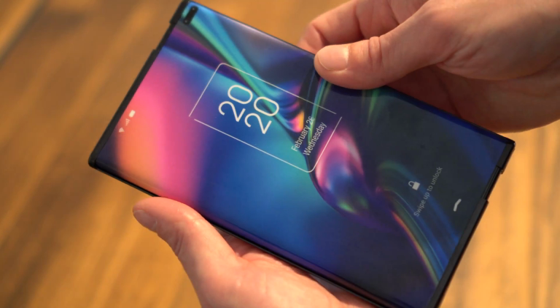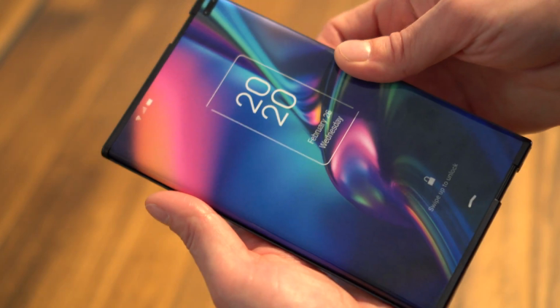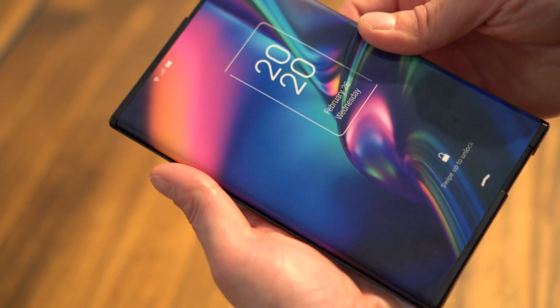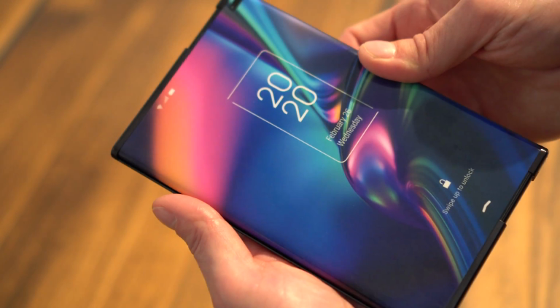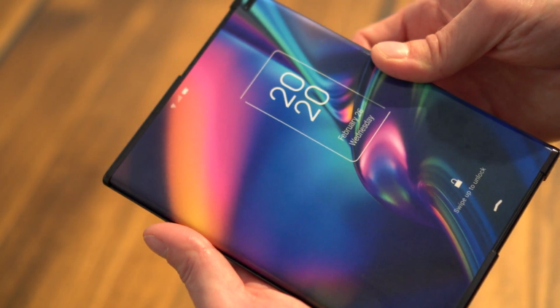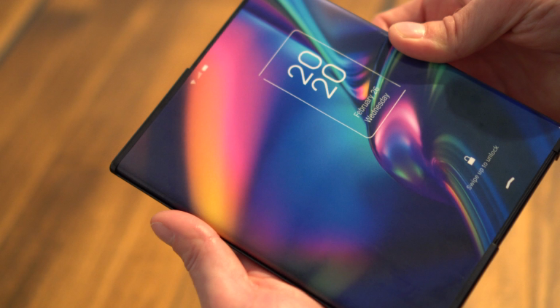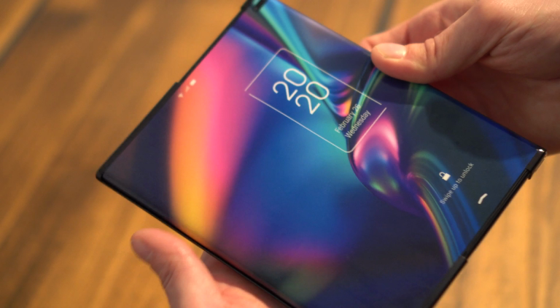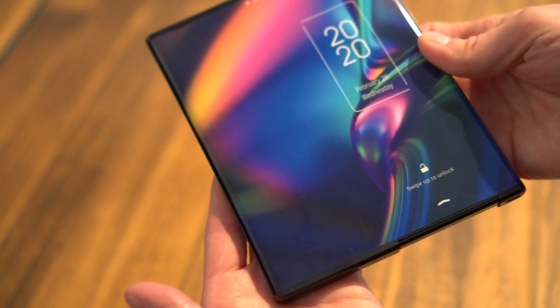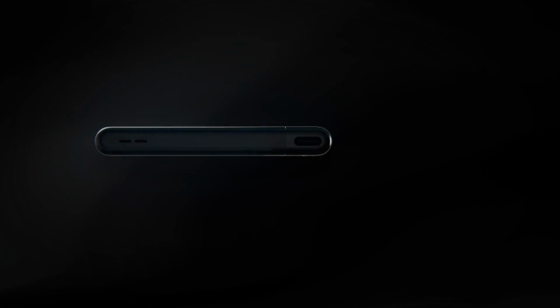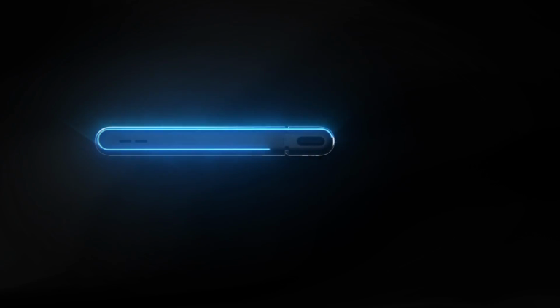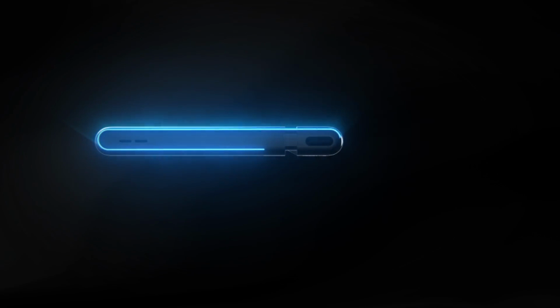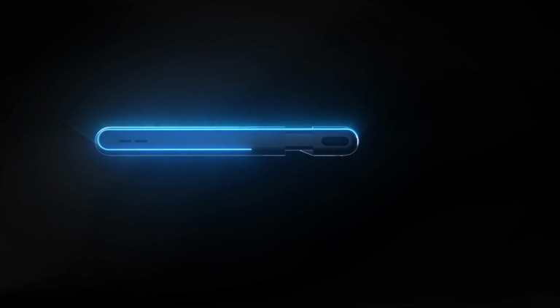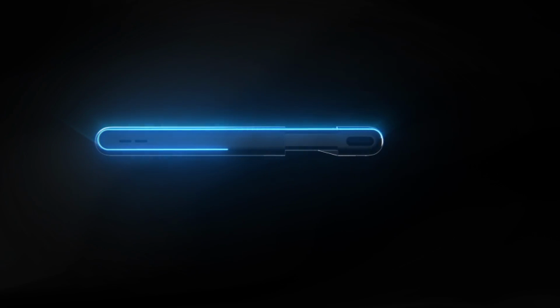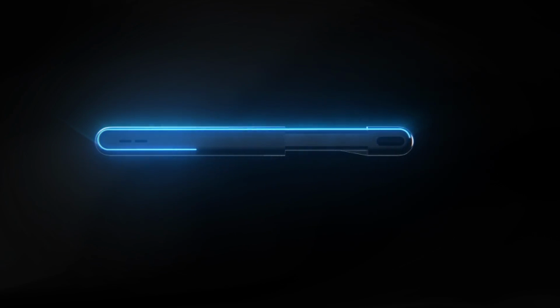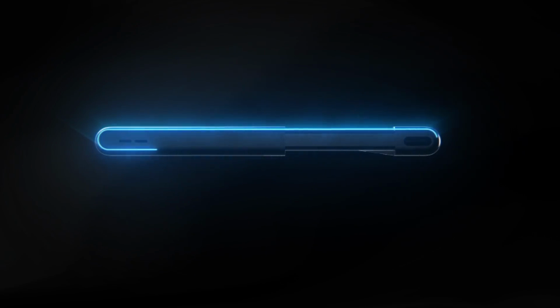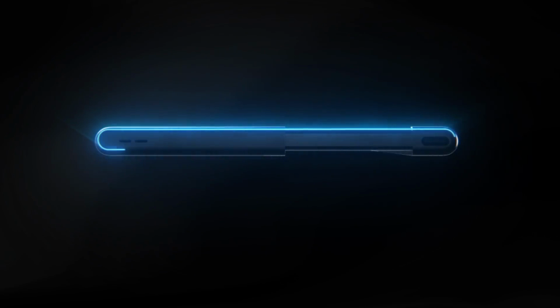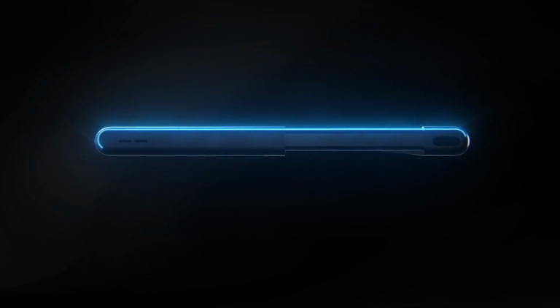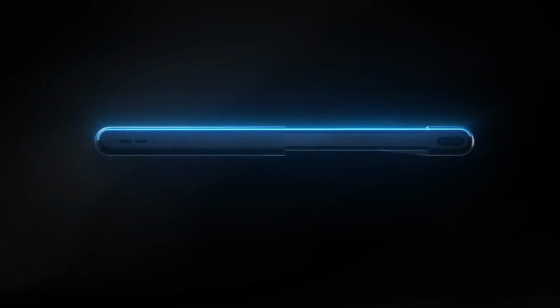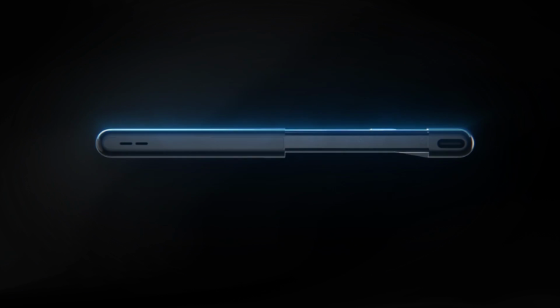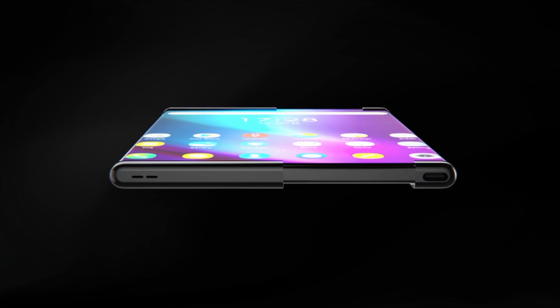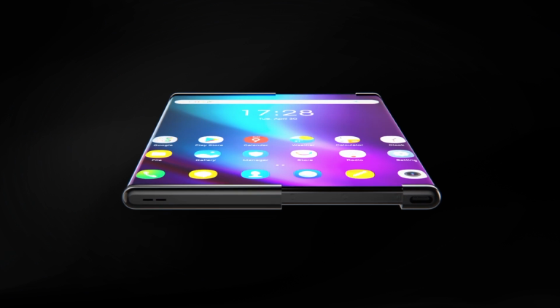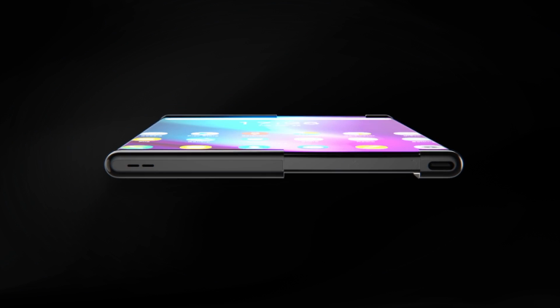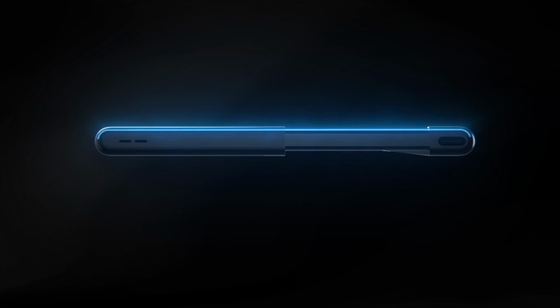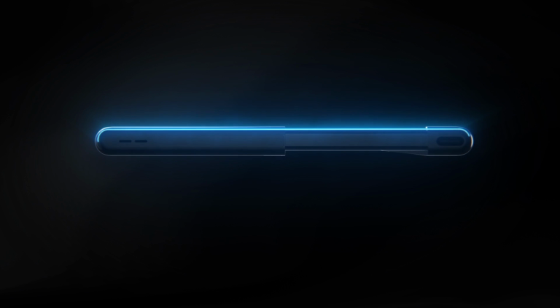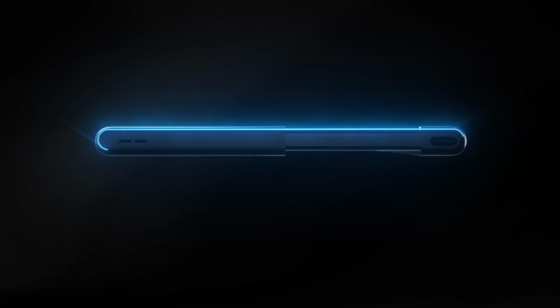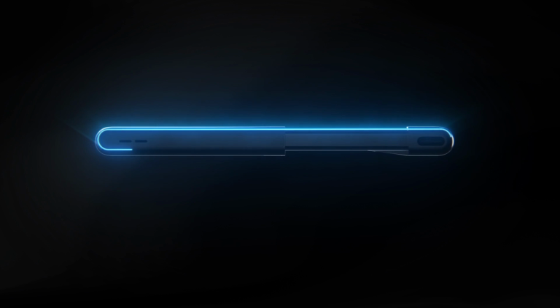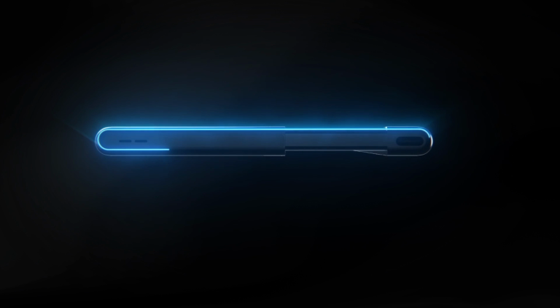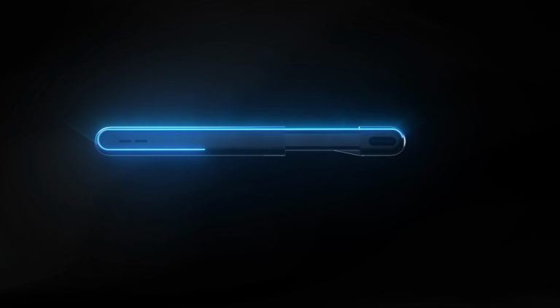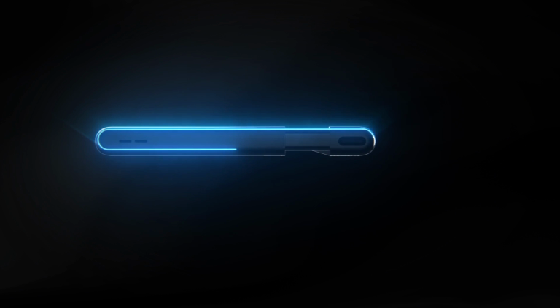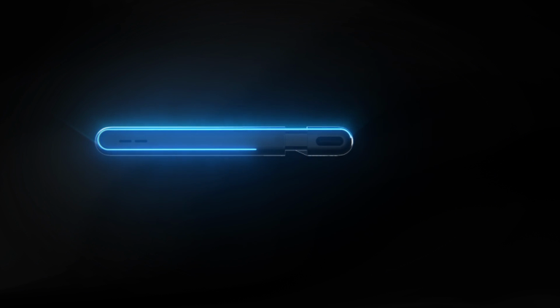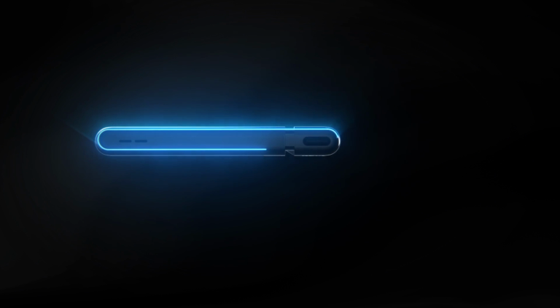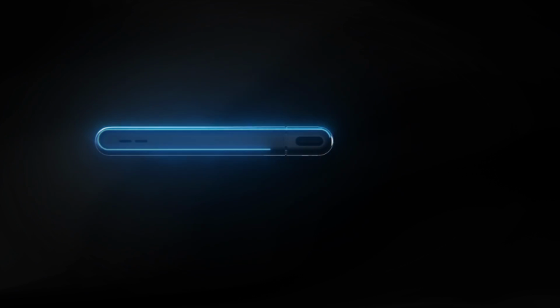But extend the screen and you have a screen closer to tablet size. Check out this animation and keep your eye on the bright blue line, which represents the whole flexible display as it rolls around the side and slides in and out of a pocket in the back of the phone.